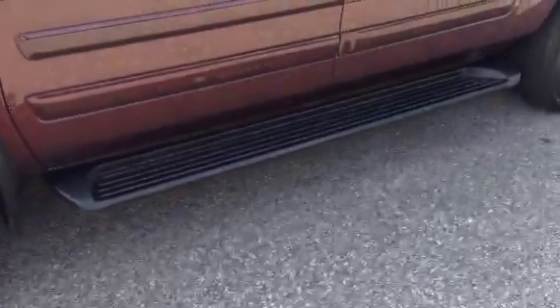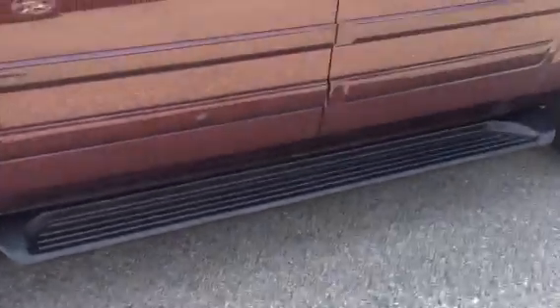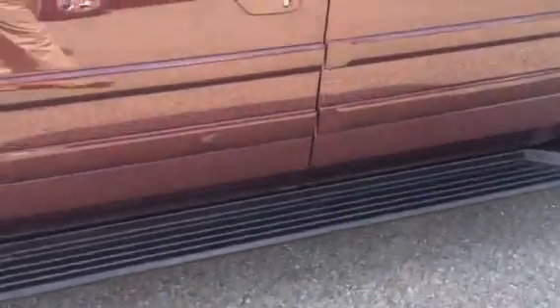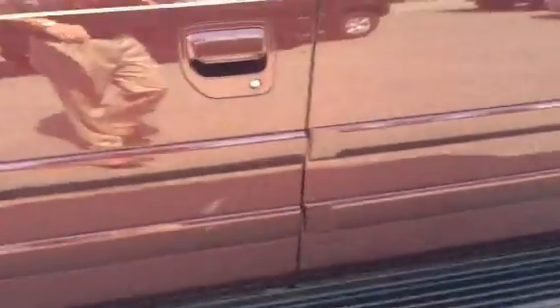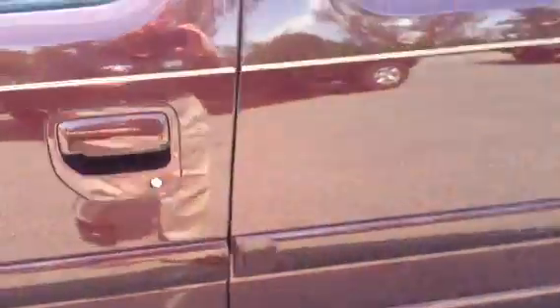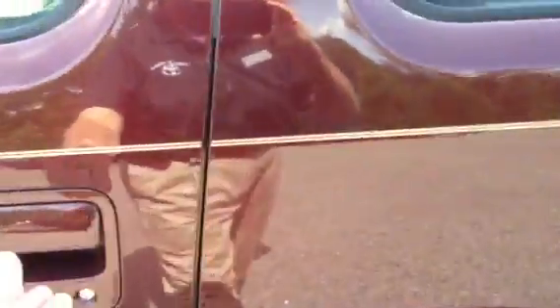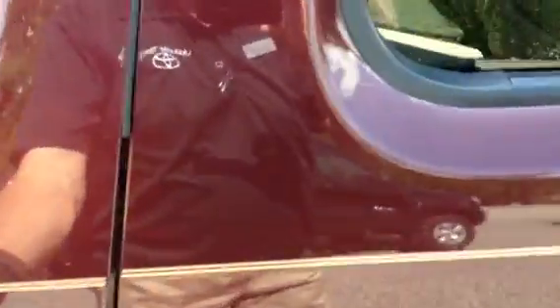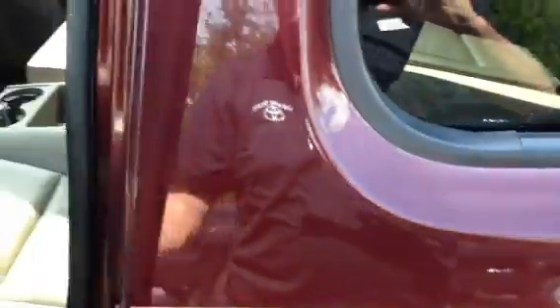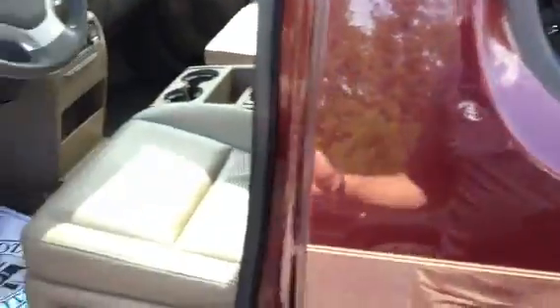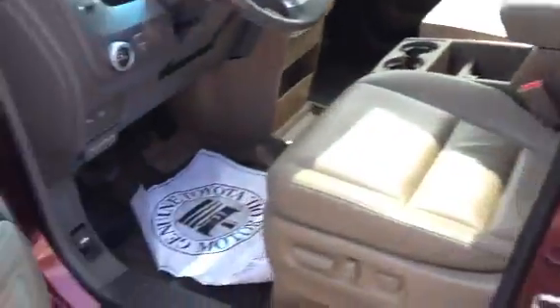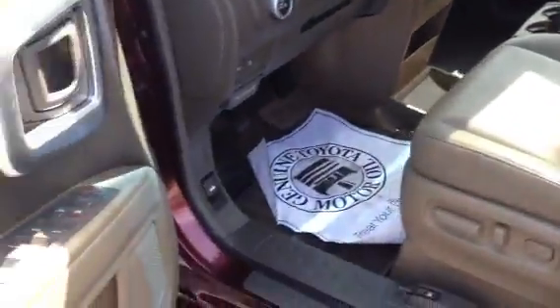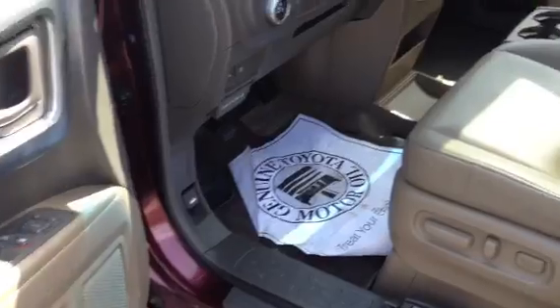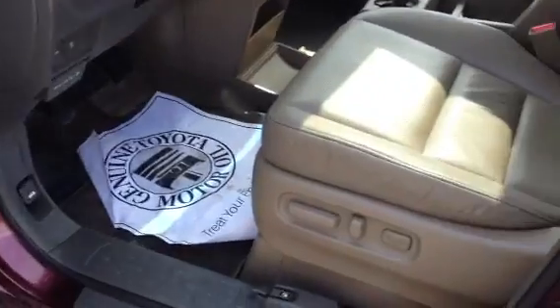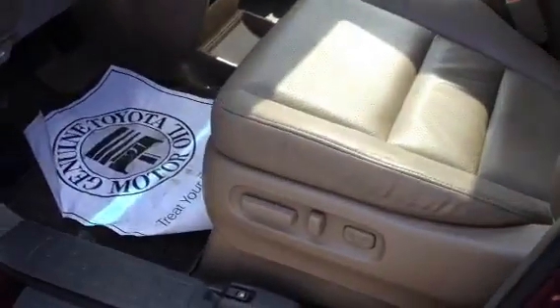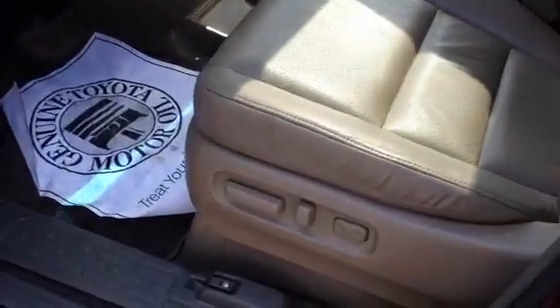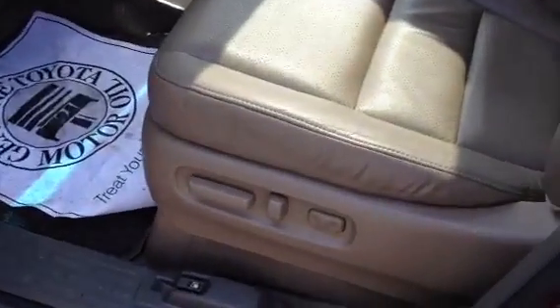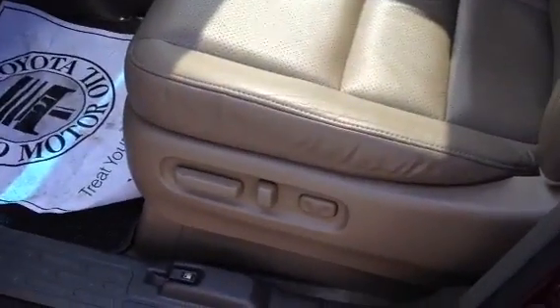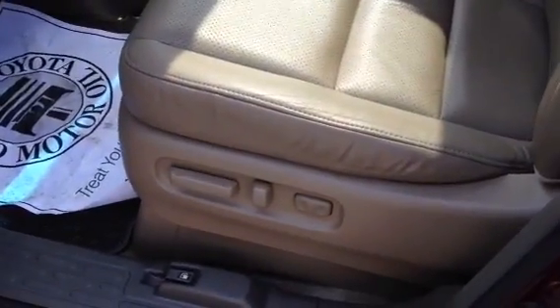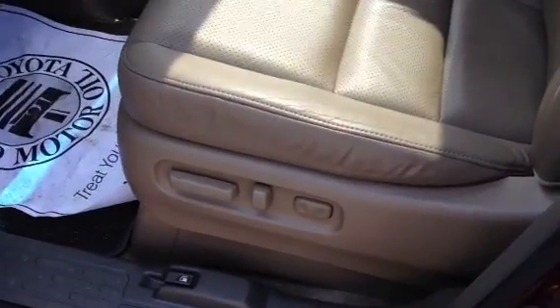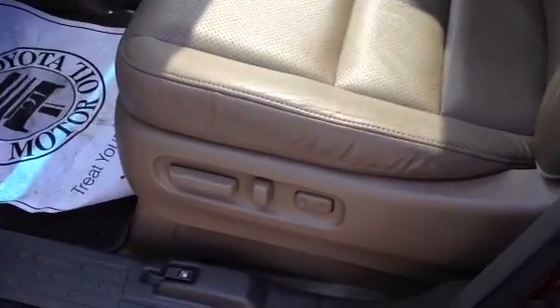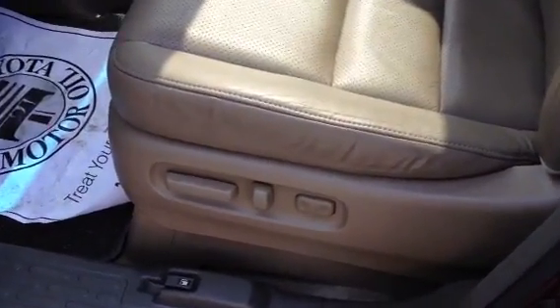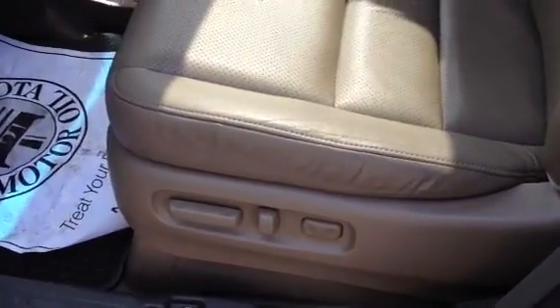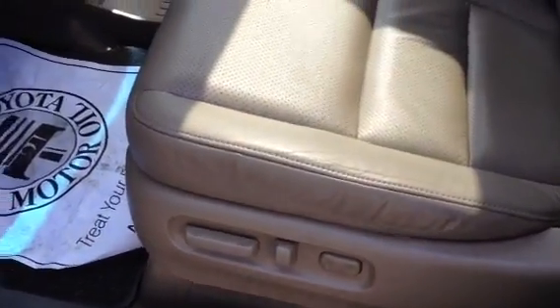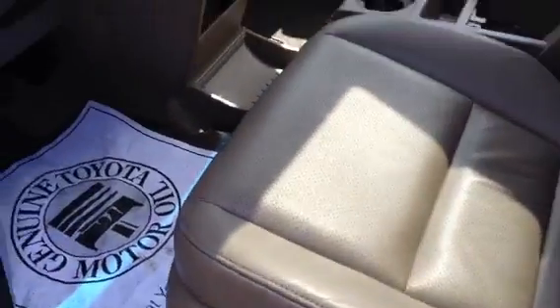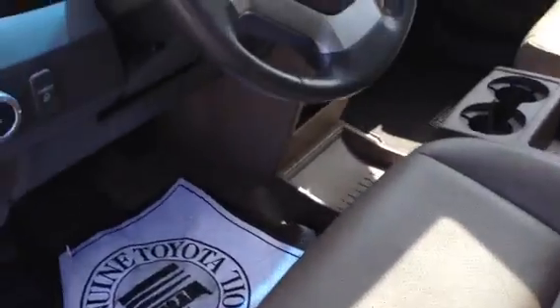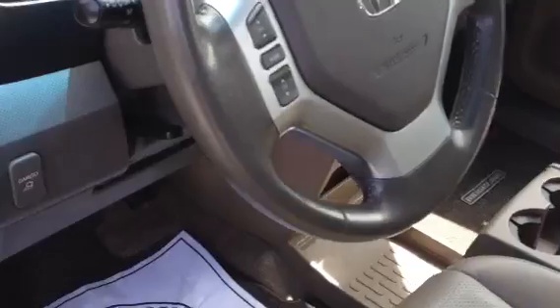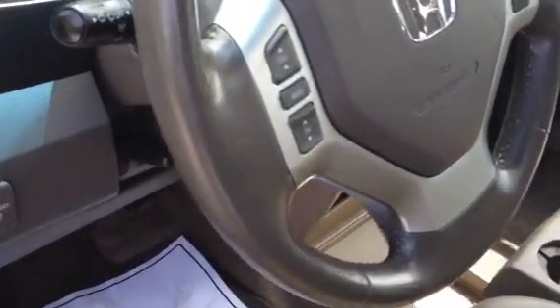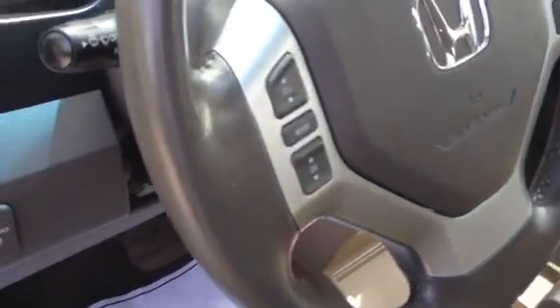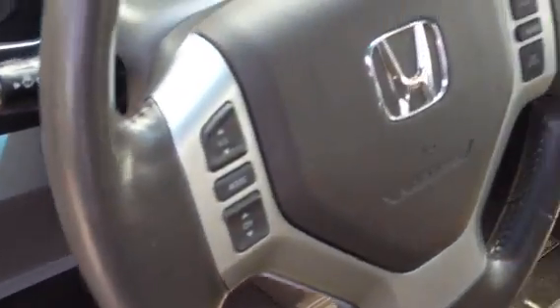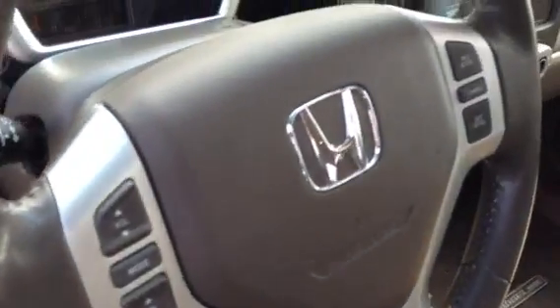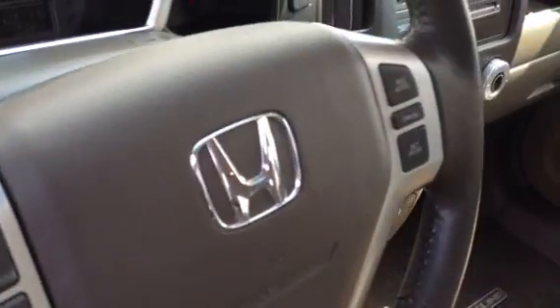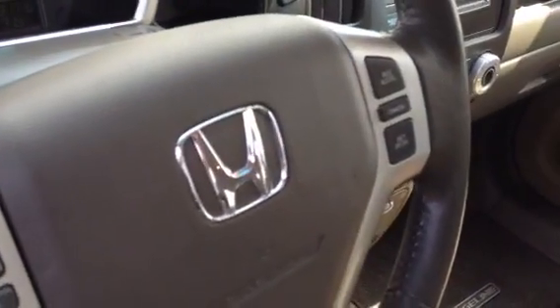This has the leather interior, with all the power windows and mirrors, door locks. 8-way power driver seat. Audio controls on the steering wheel with cruise.